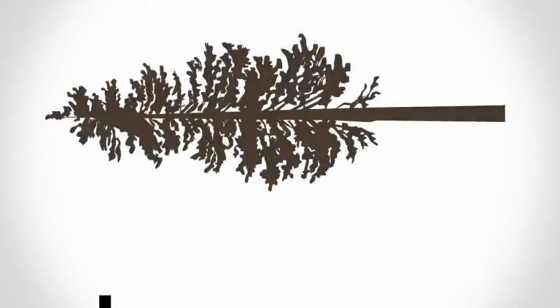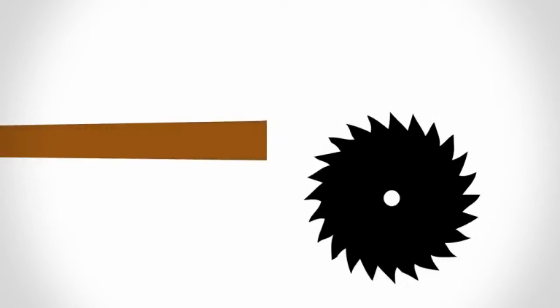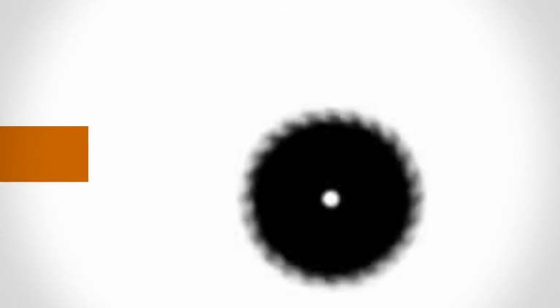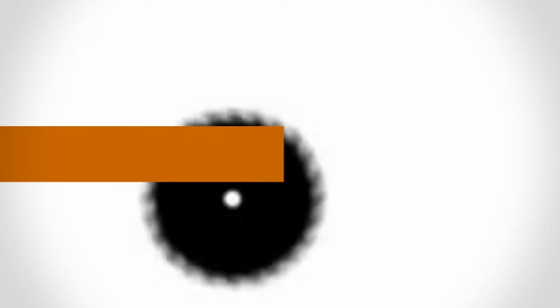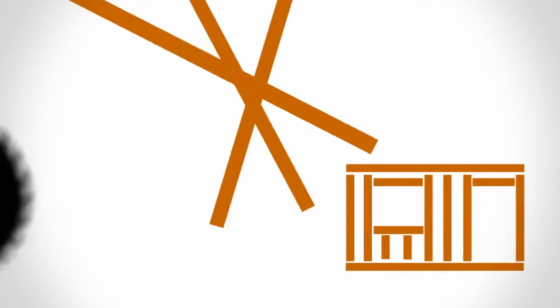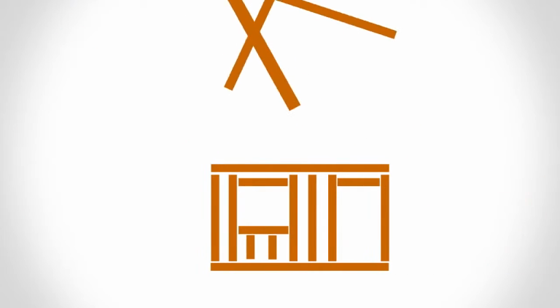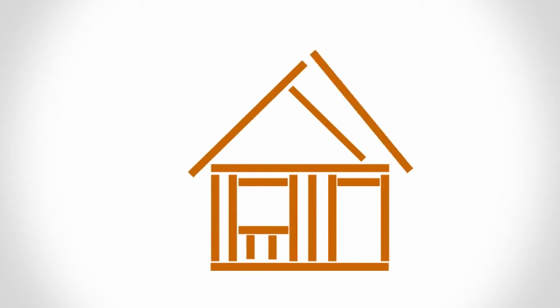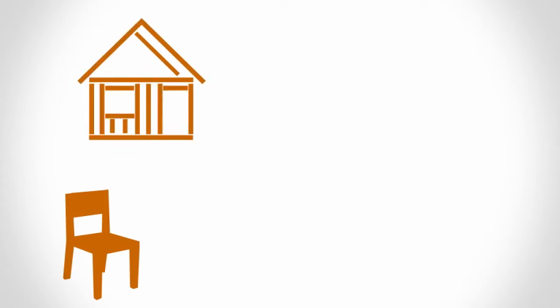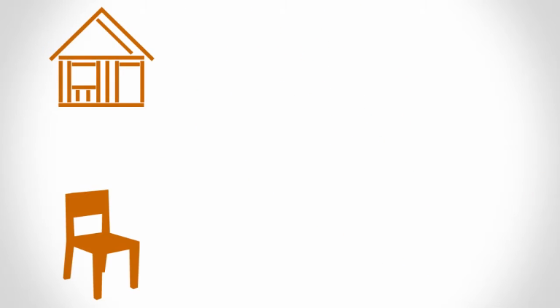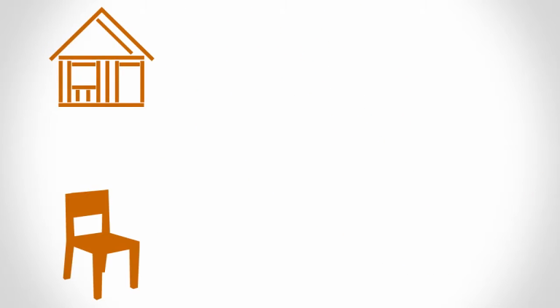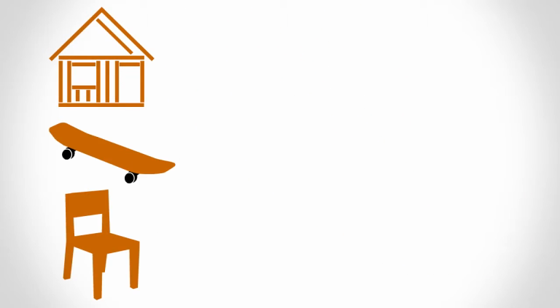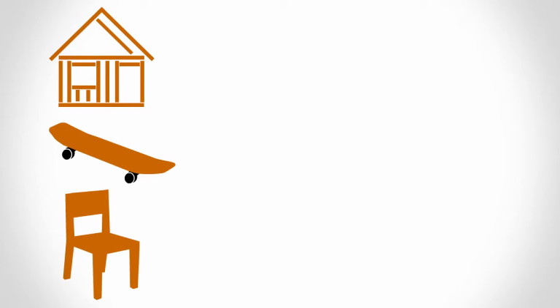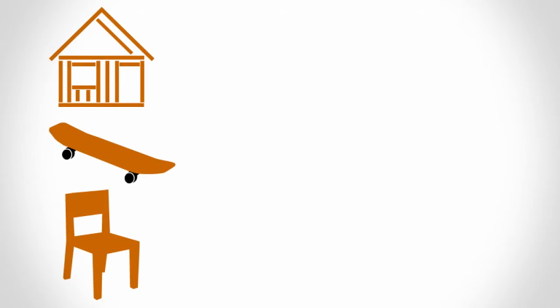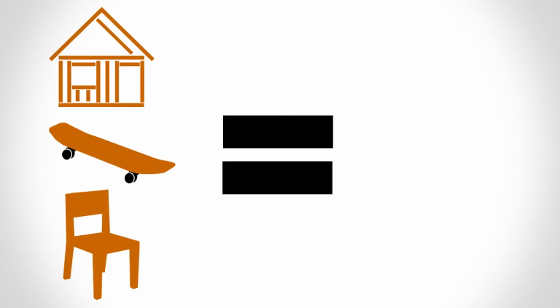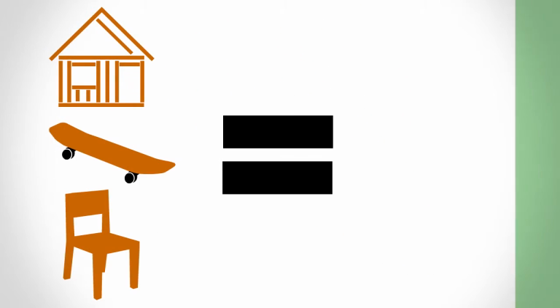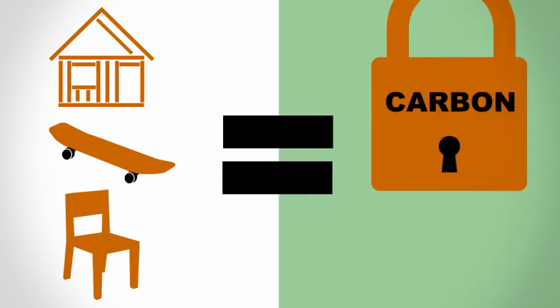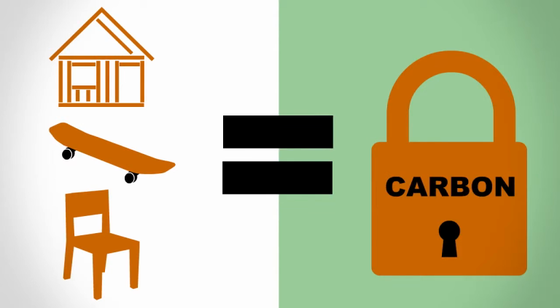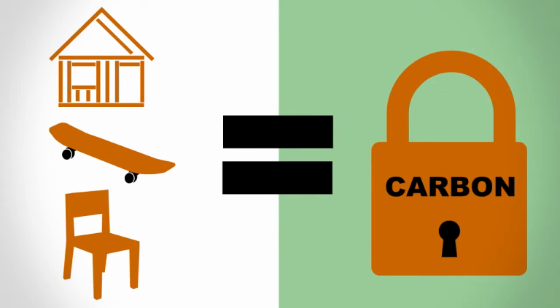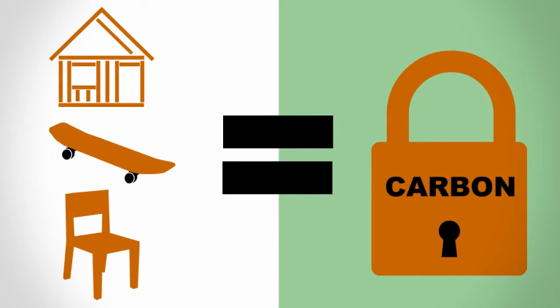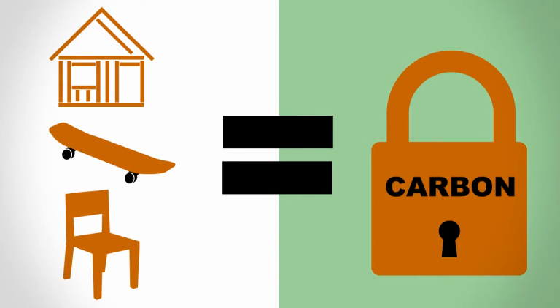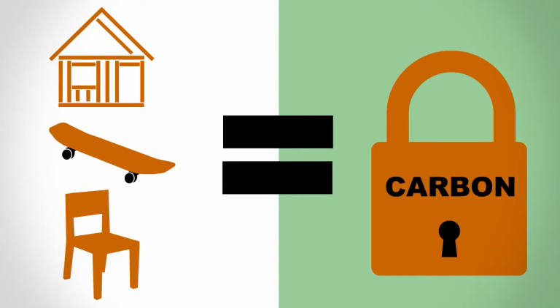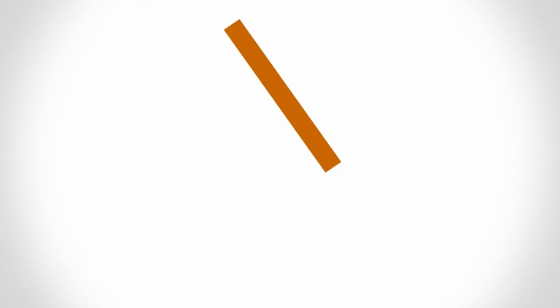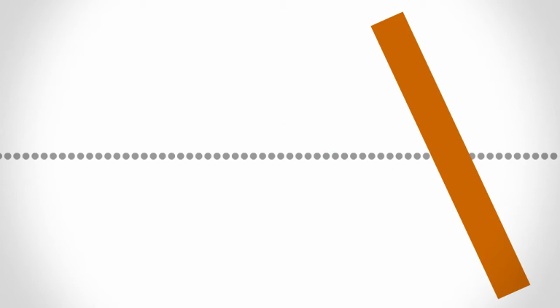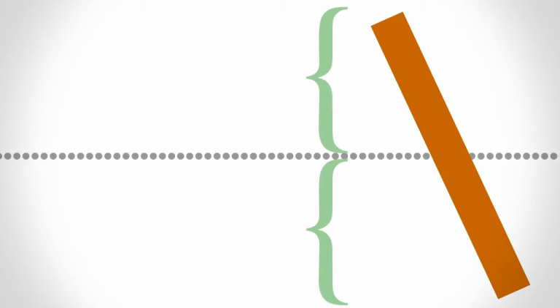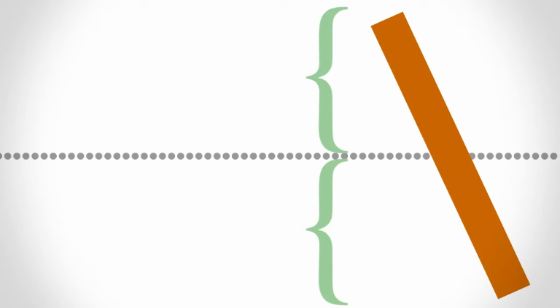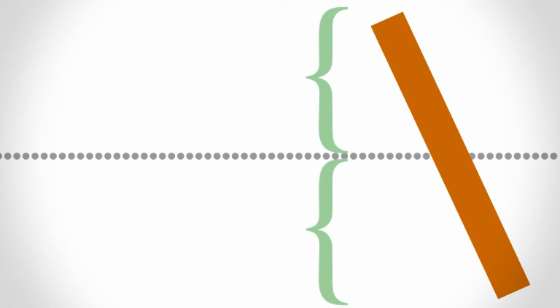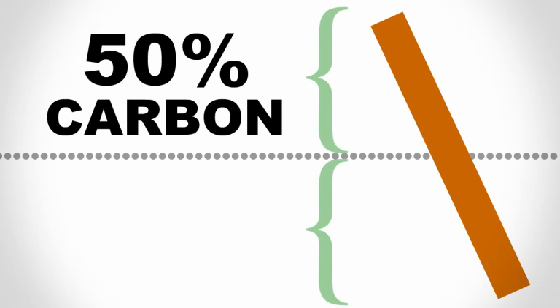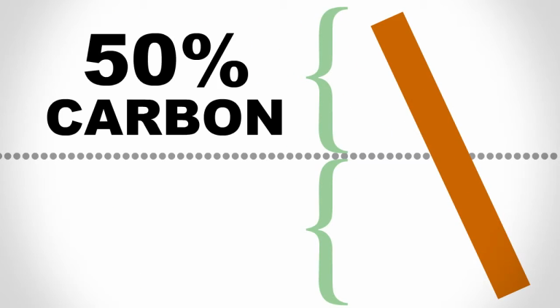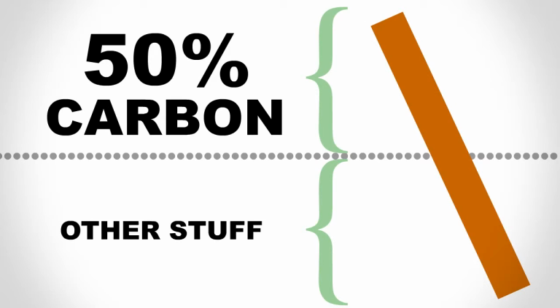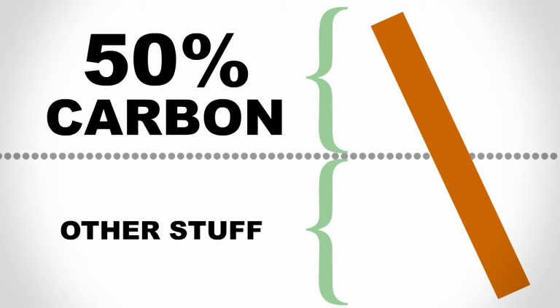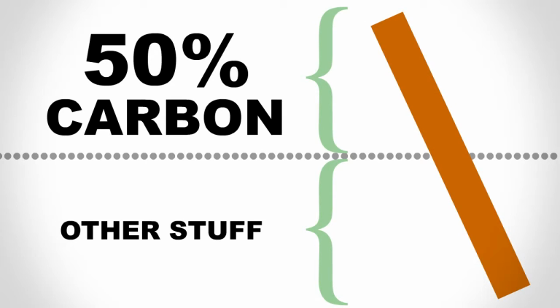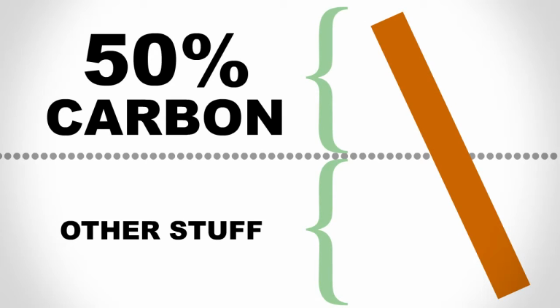Even after a tree is made into things like houses, furniture, or even skateboards, the wood holds onto that carbon as long as it's still wood. In fact, a 2x4 can be up to 50% carbon. Pretty cool!